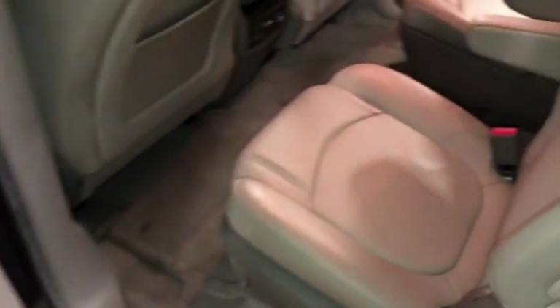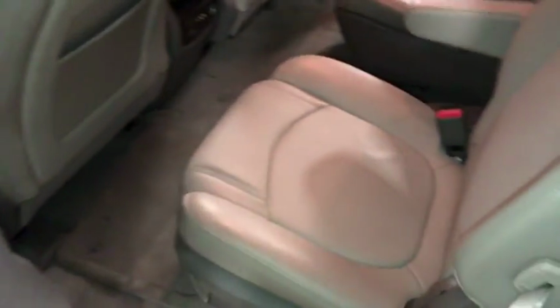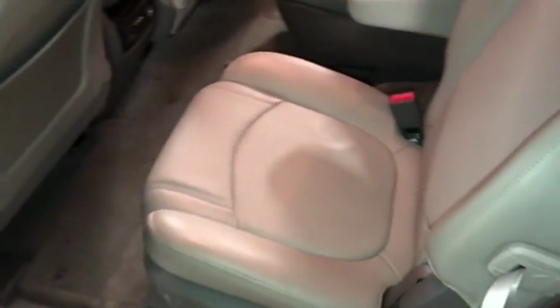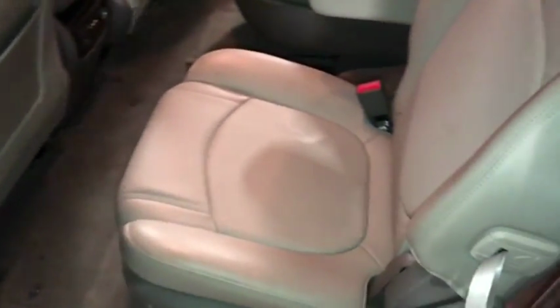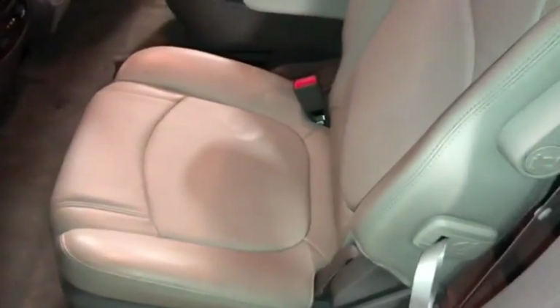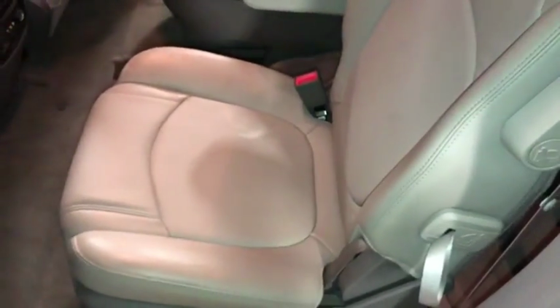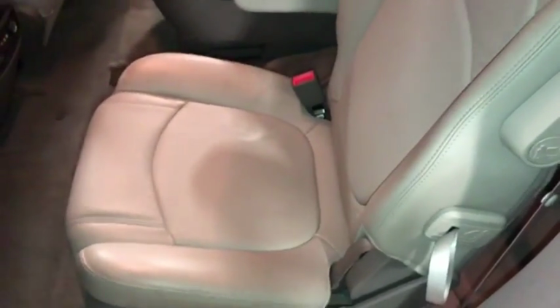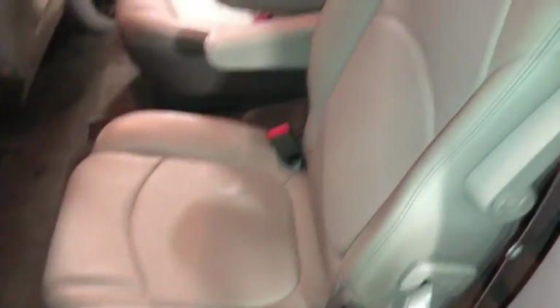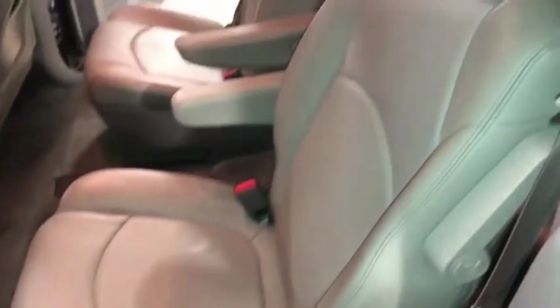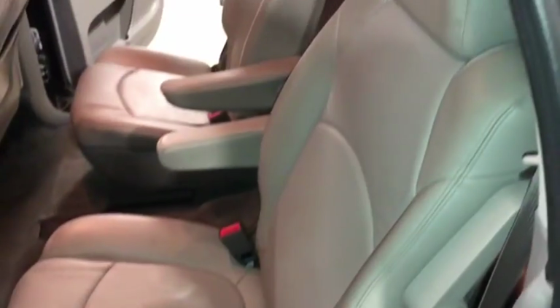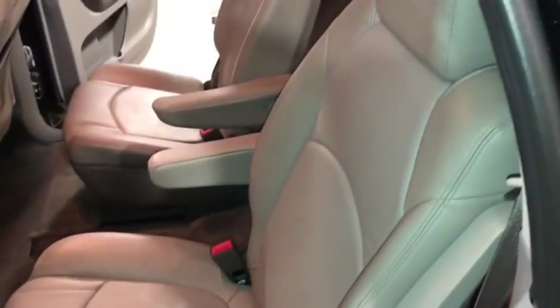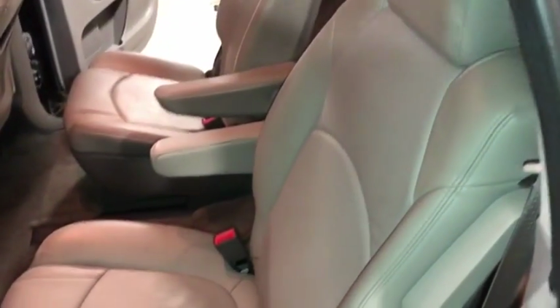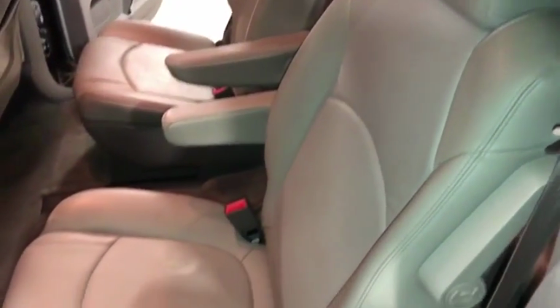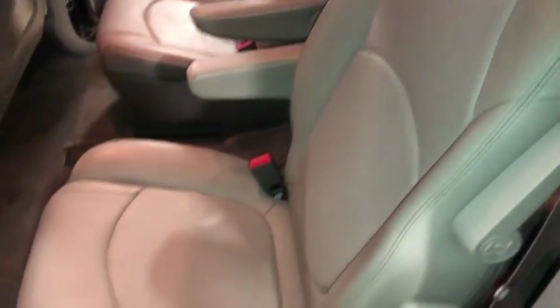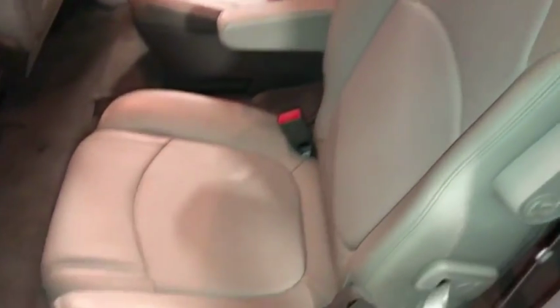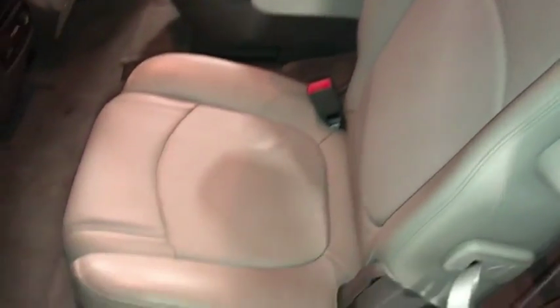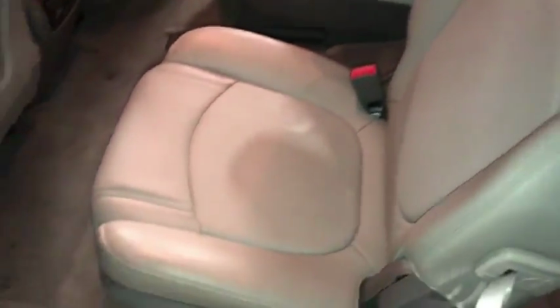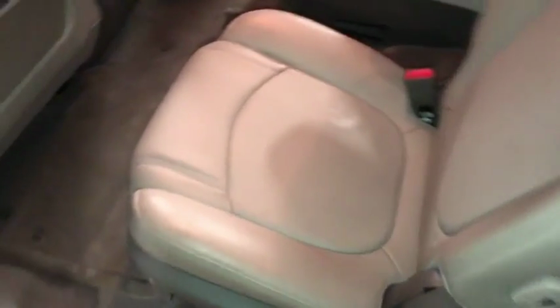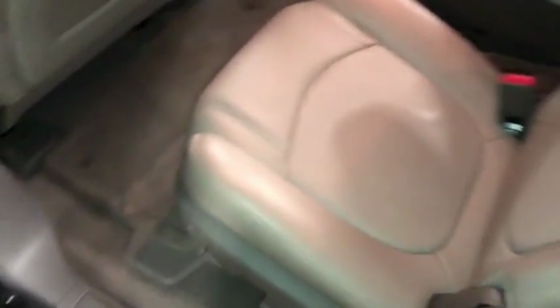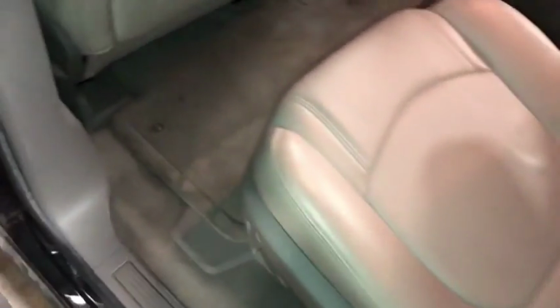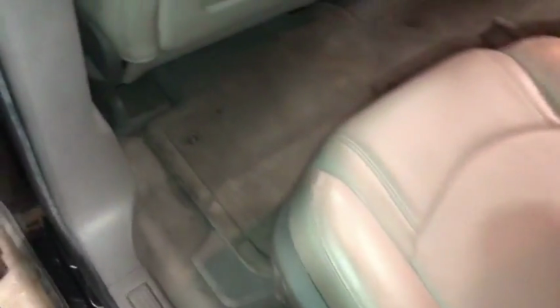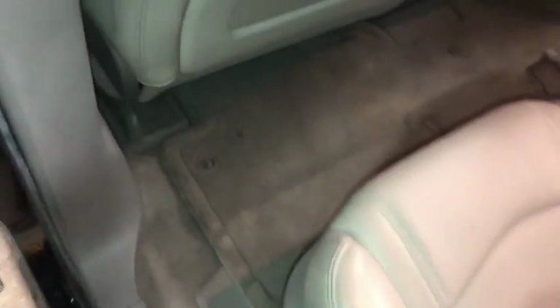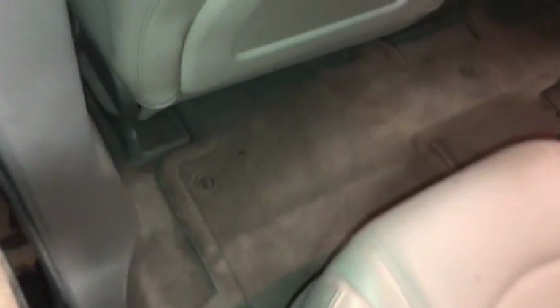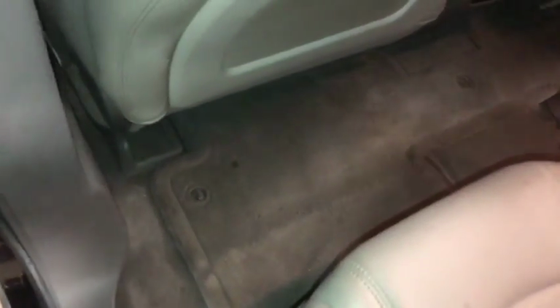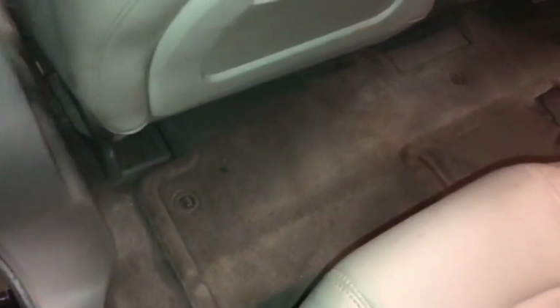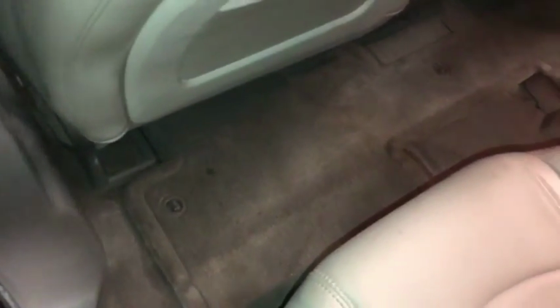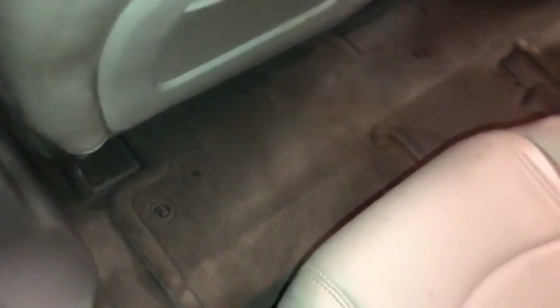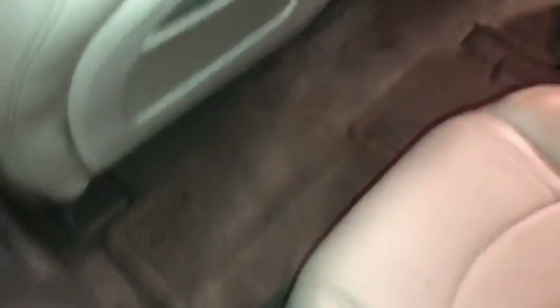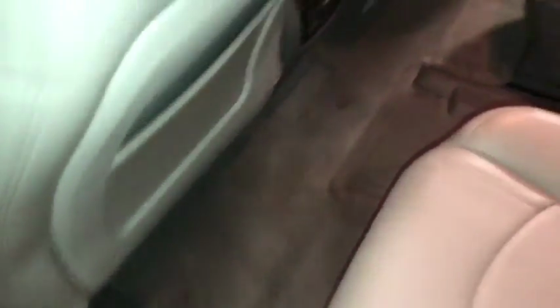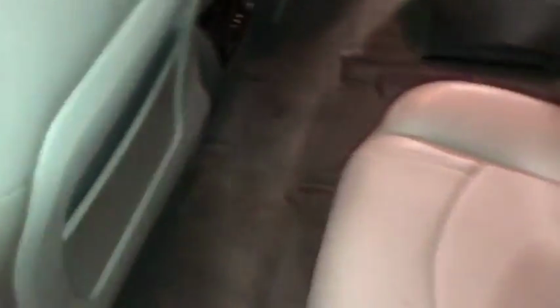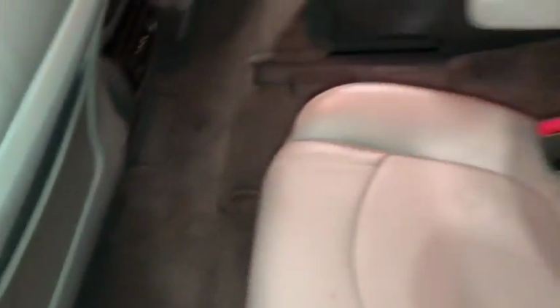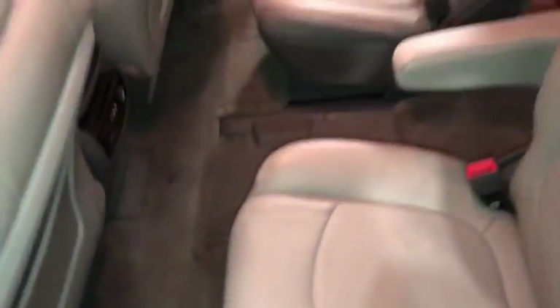Coming over here to the back rear seat — no major rips or tears. Very nice seat here. There's your carpet down there, no major rips or tears, just a couple minor stains.